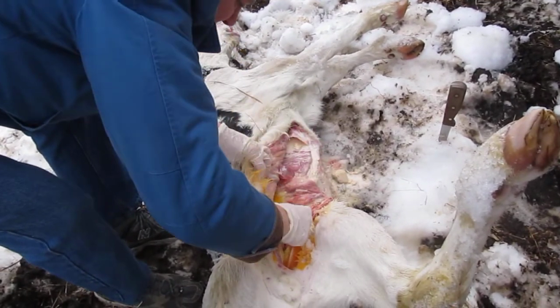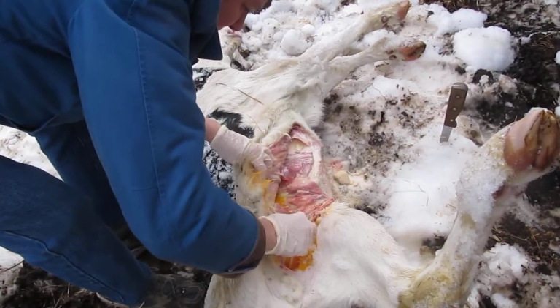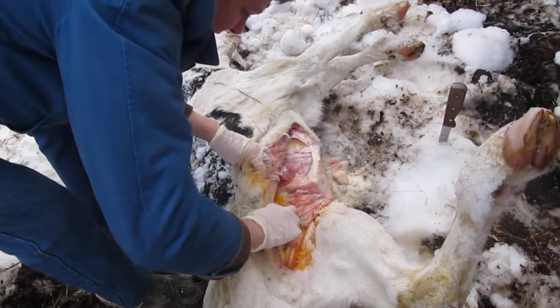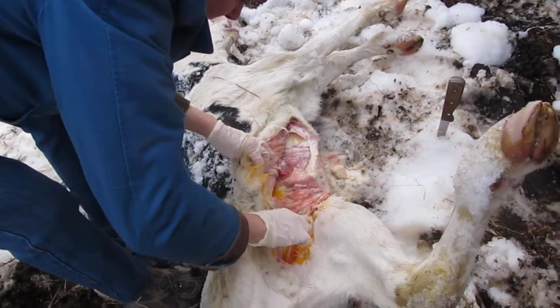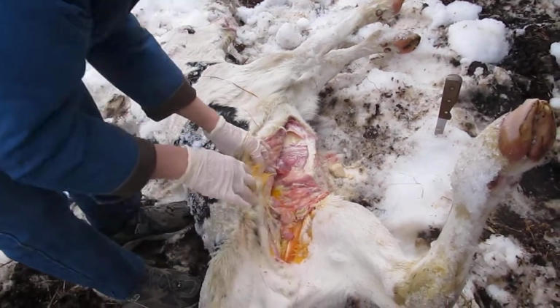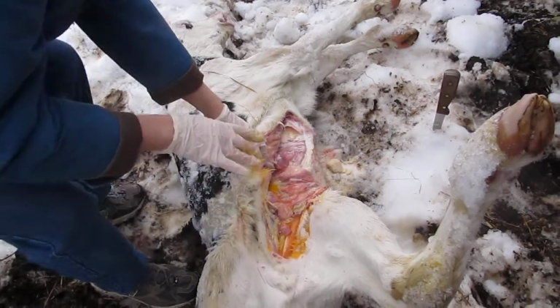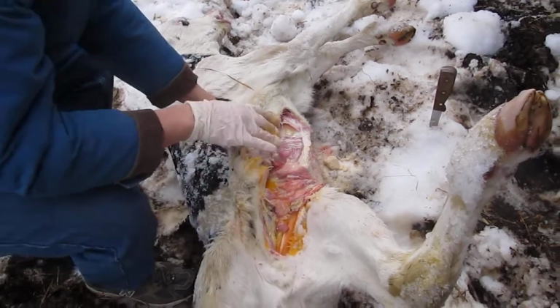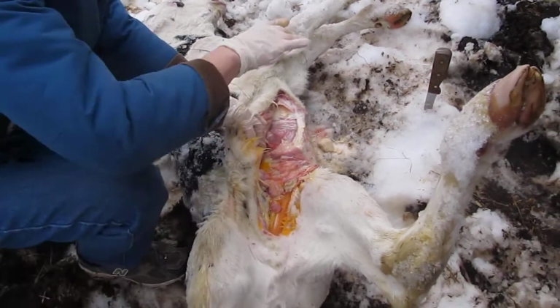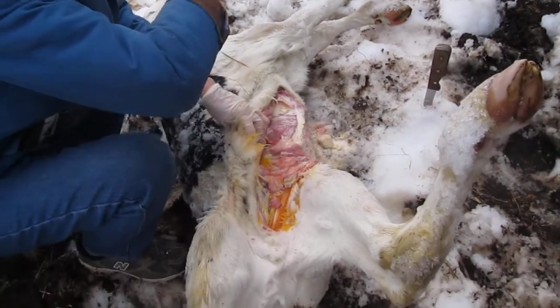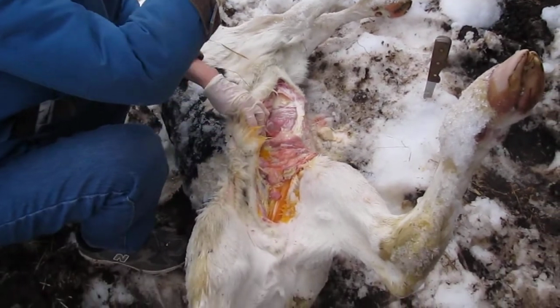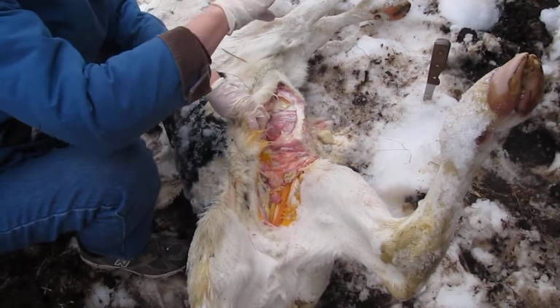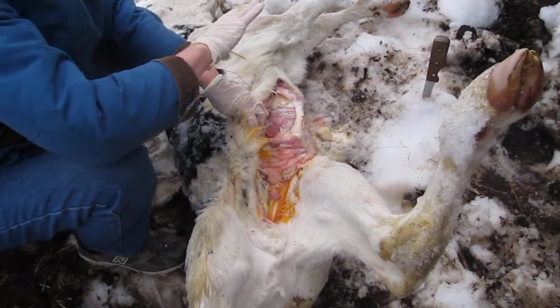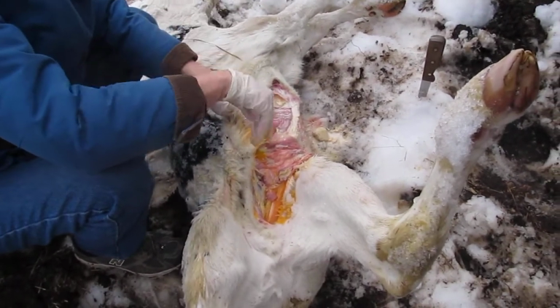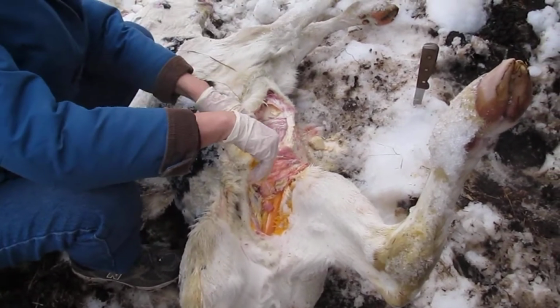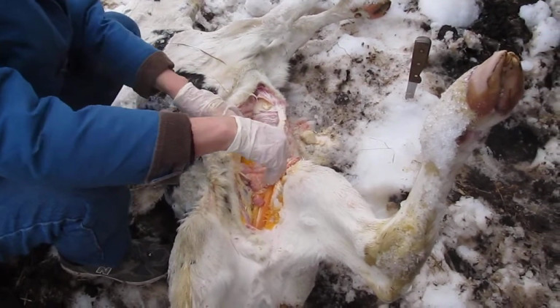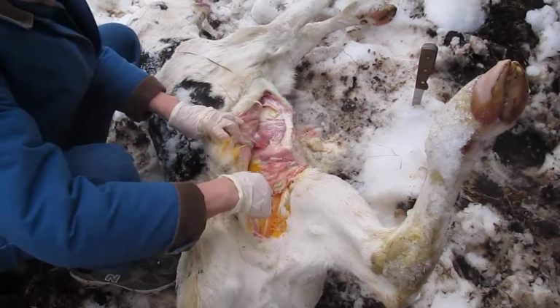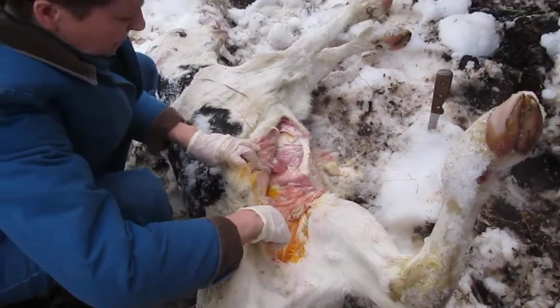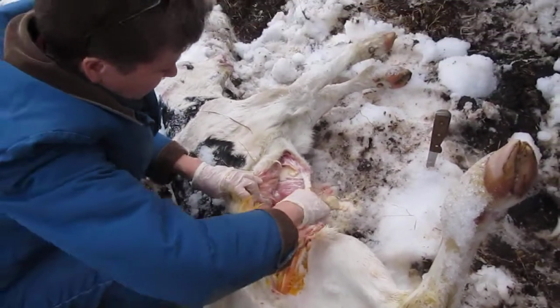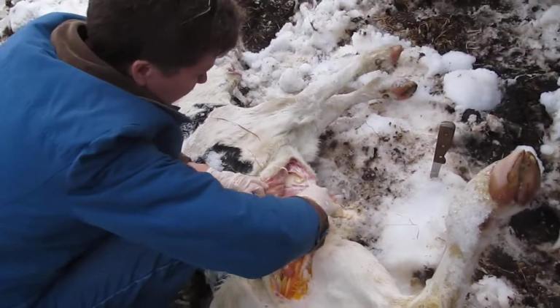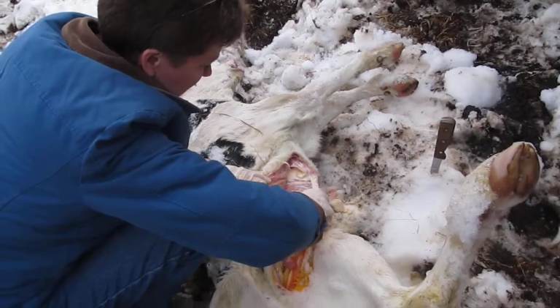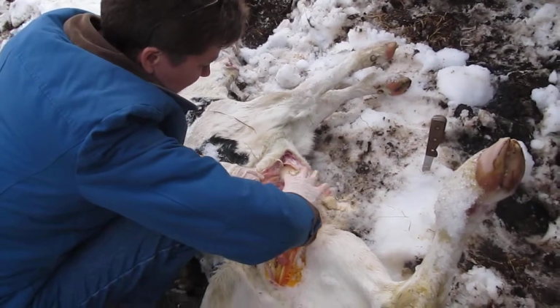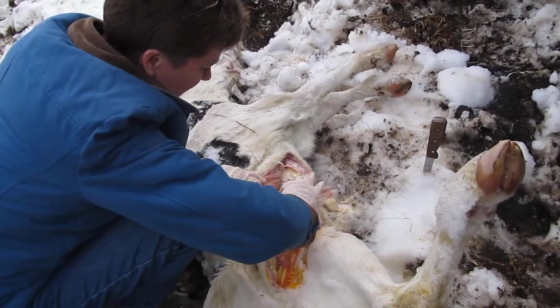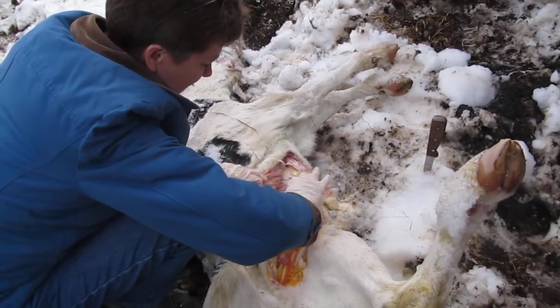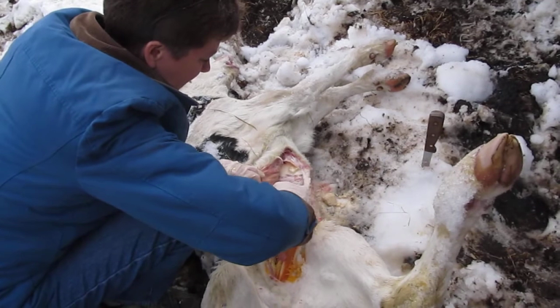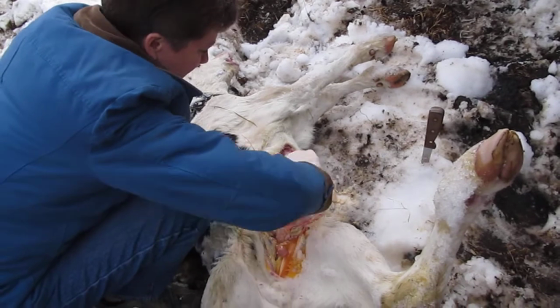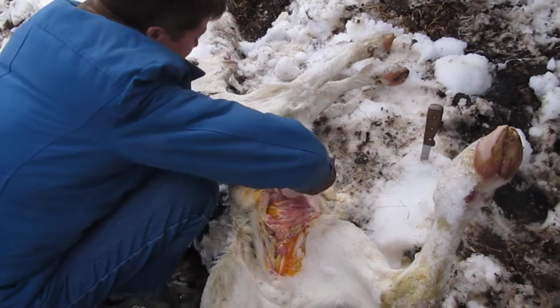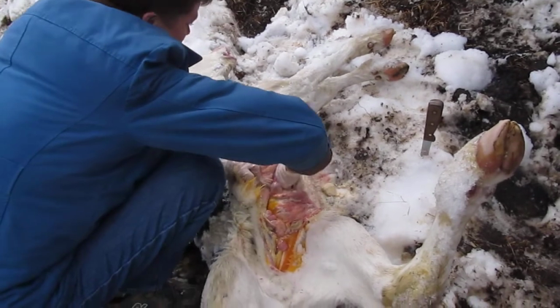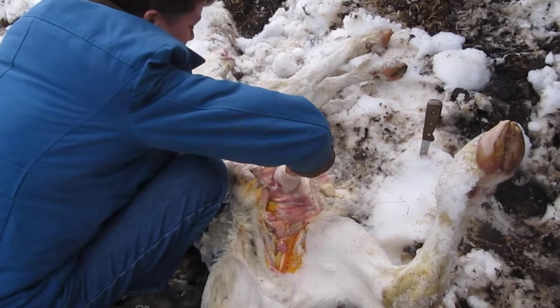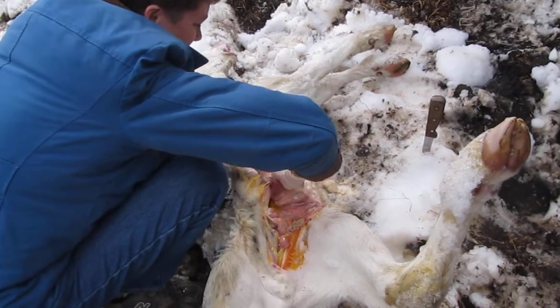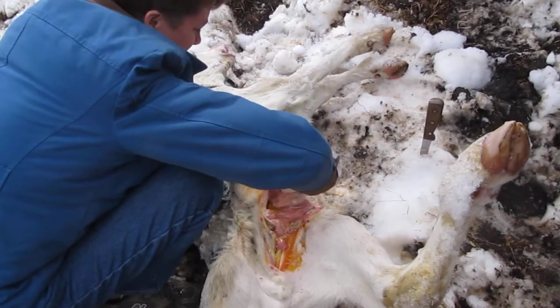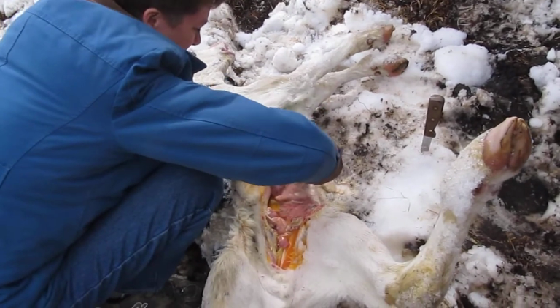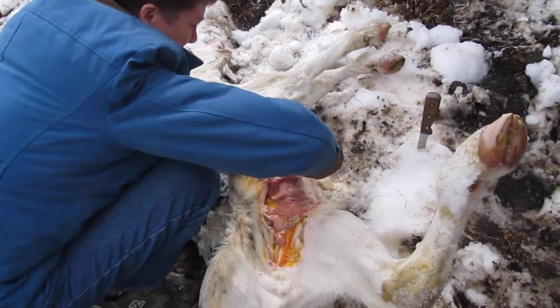I was expecting that to have hemolysis all over it. I was expecting that to be bright red, and it's not. Did we over-stuff him with rumen? No, he was sick to begin with.